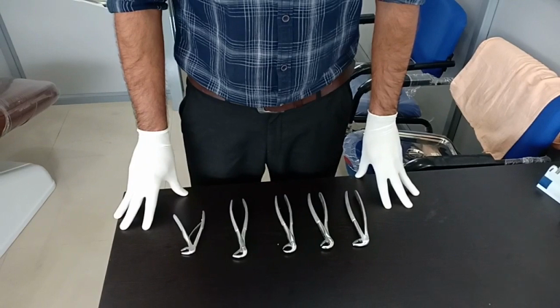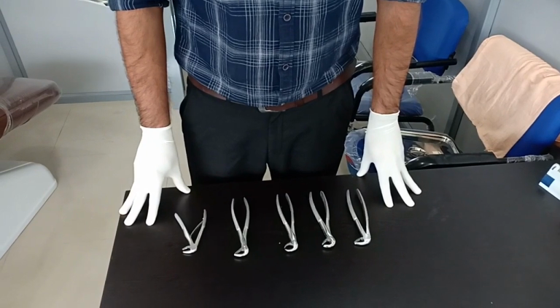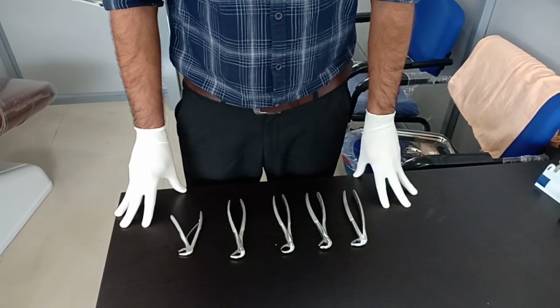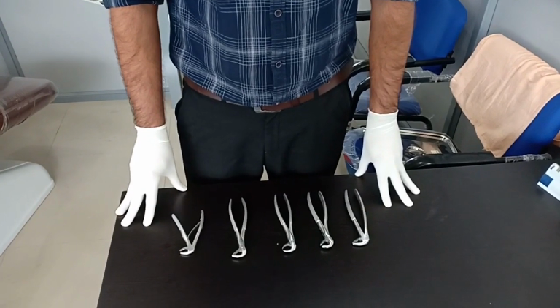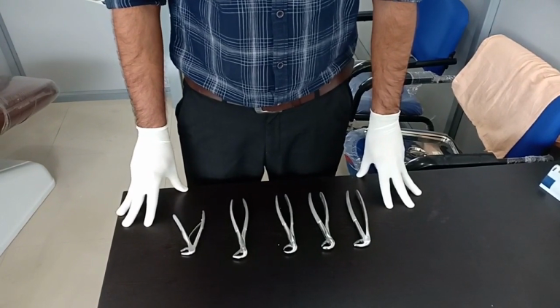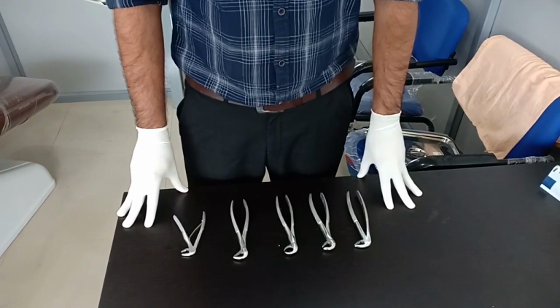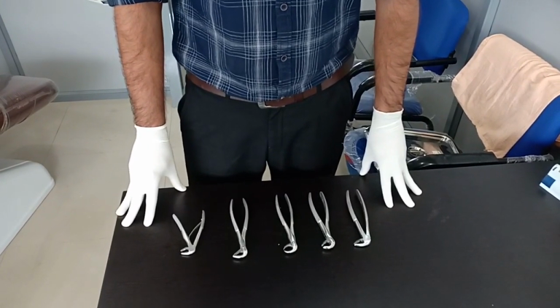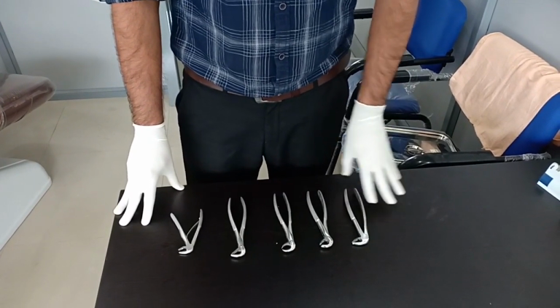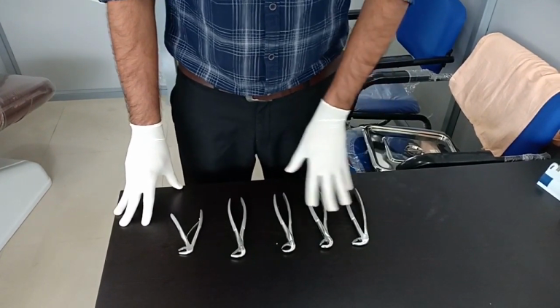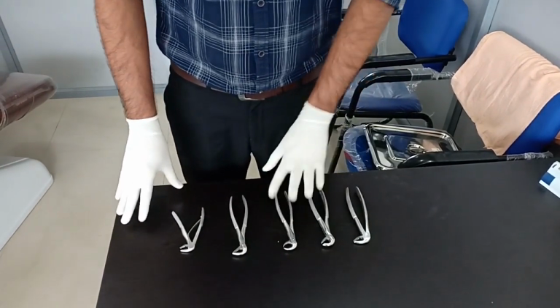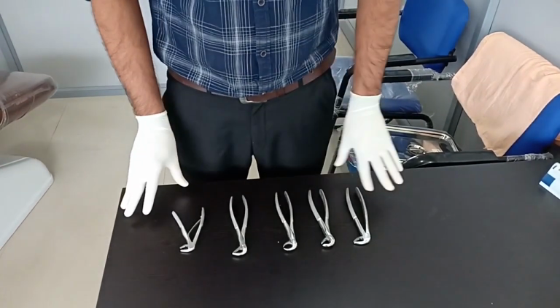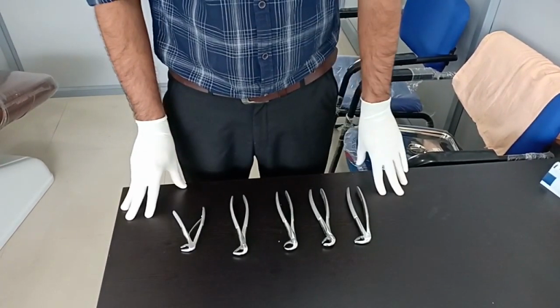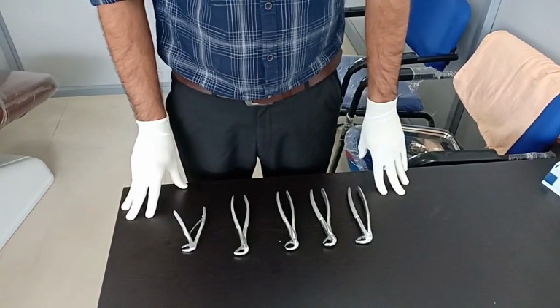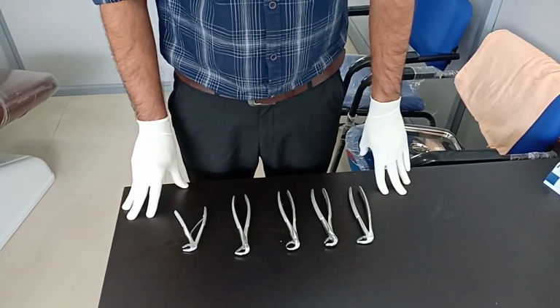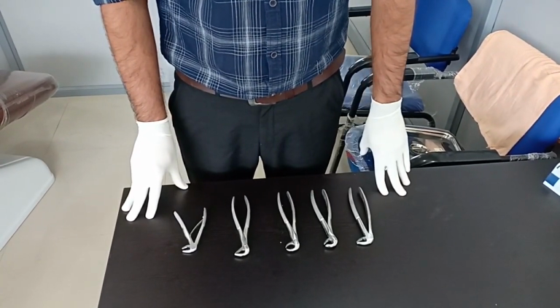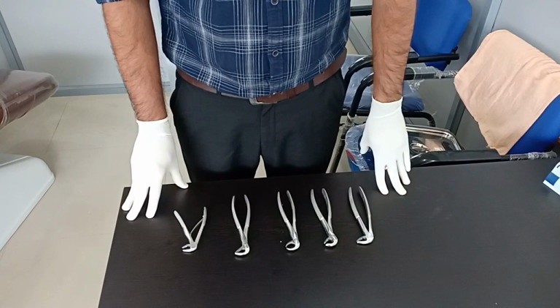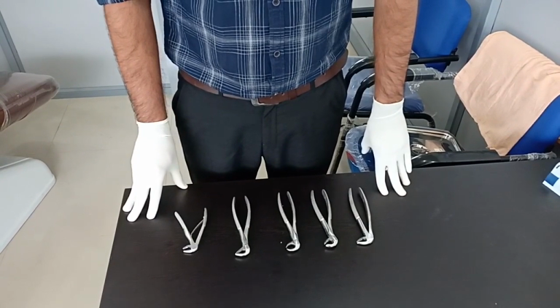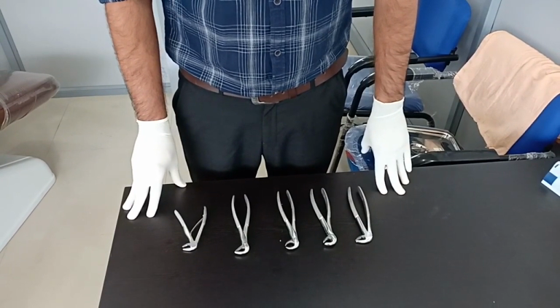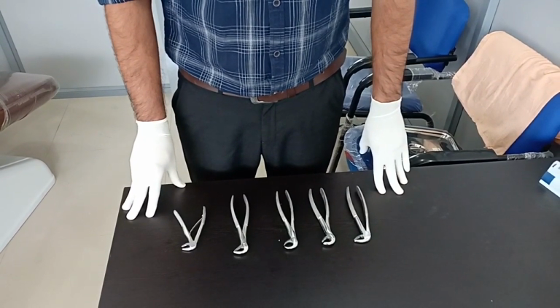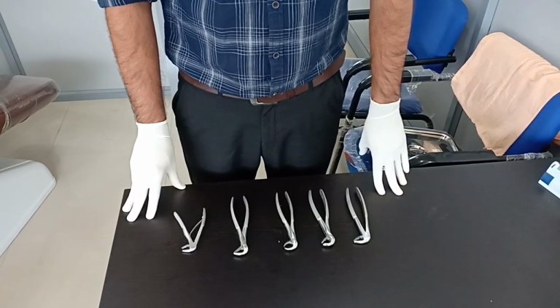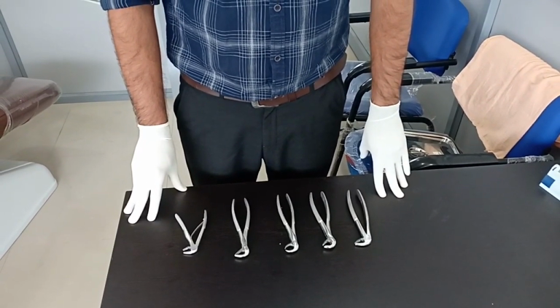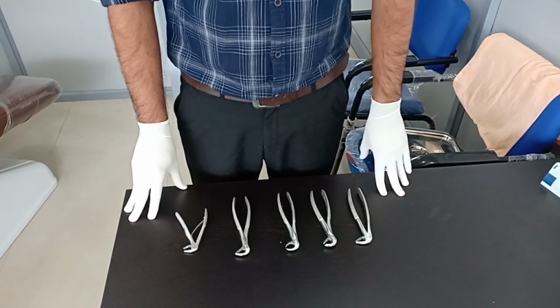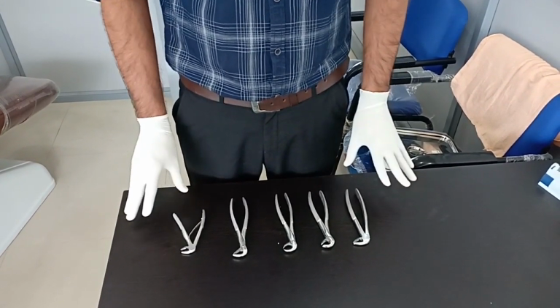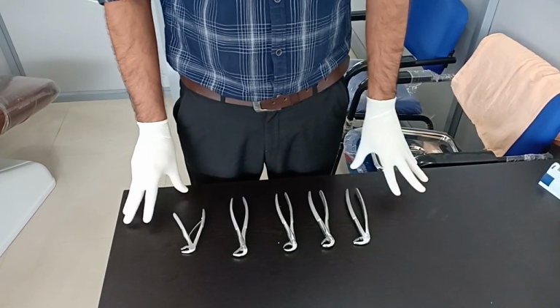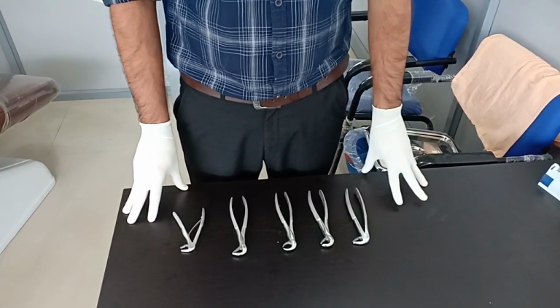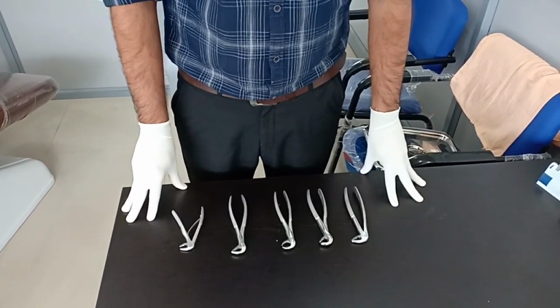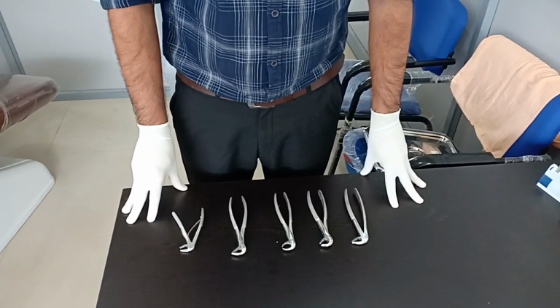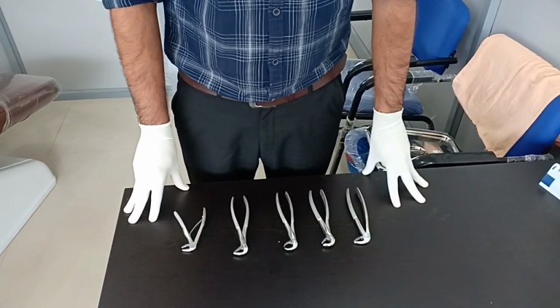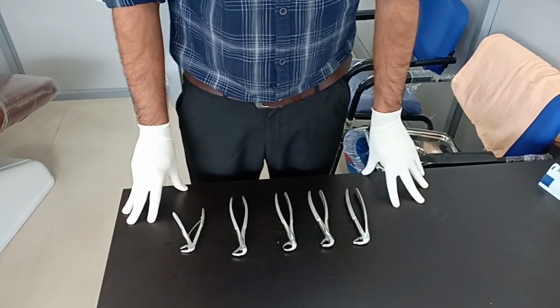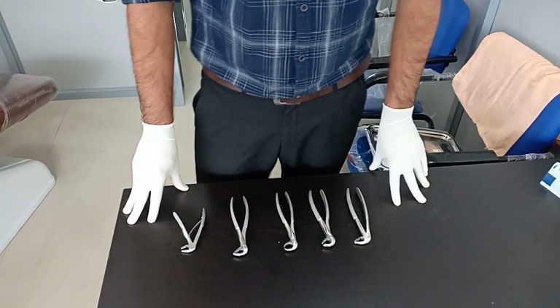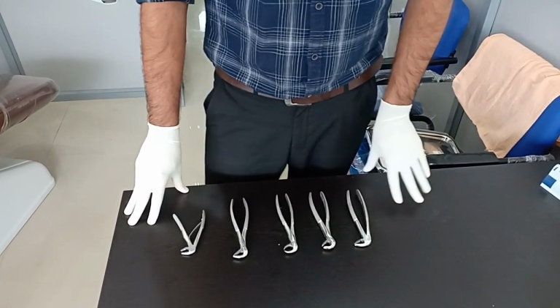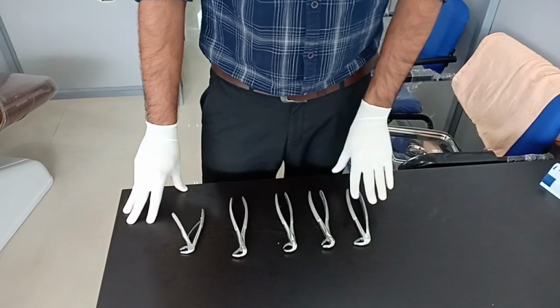Welcome back to Dentistry and More. Today's session we will be covering the mandibular tooth extraction forceps. The last session we had covered maxillary forceps.